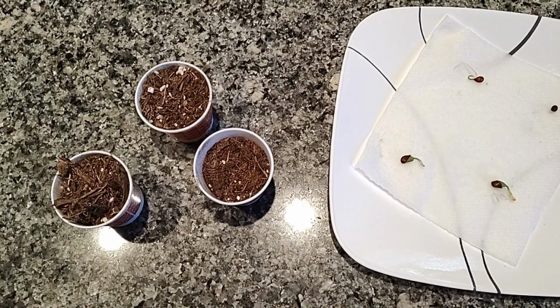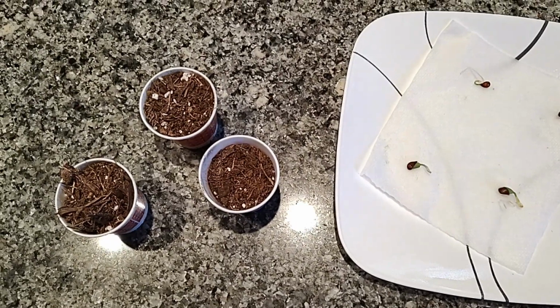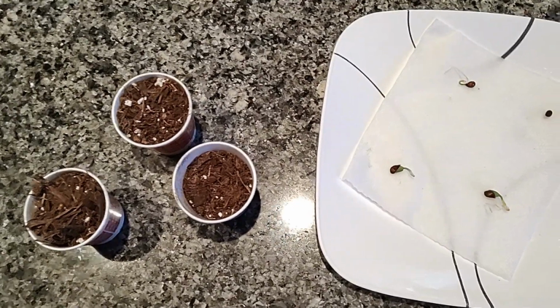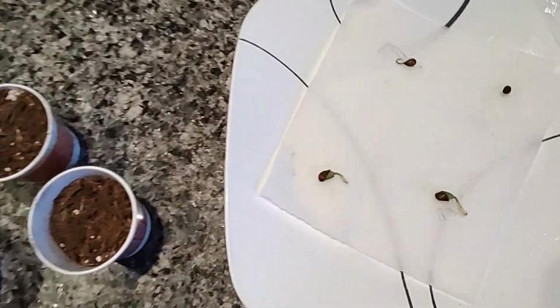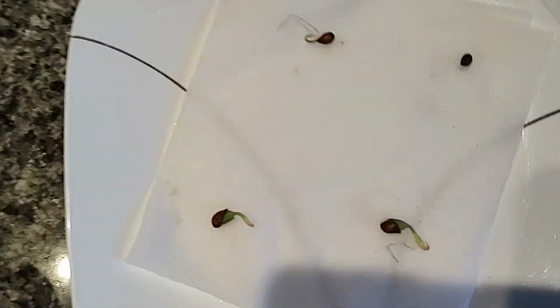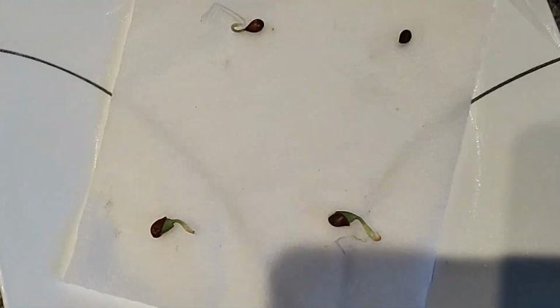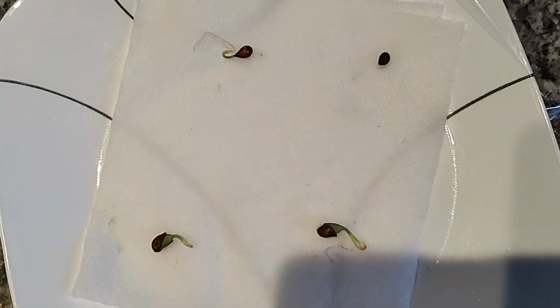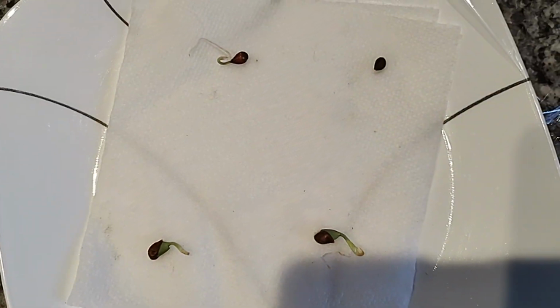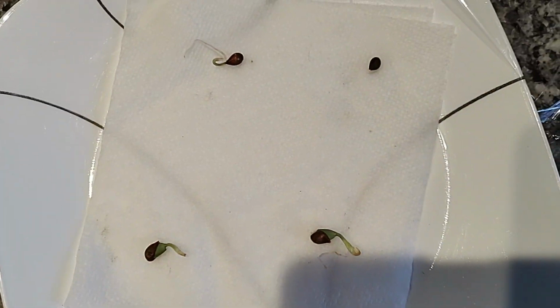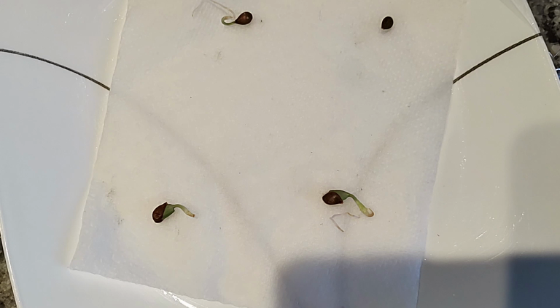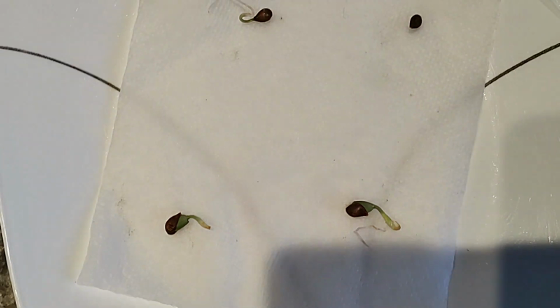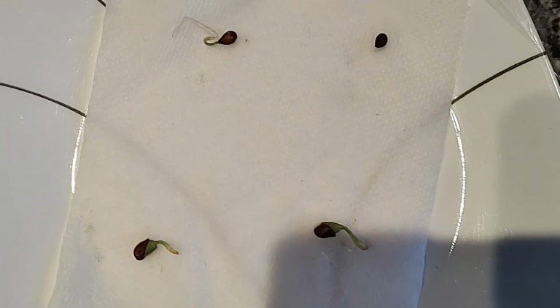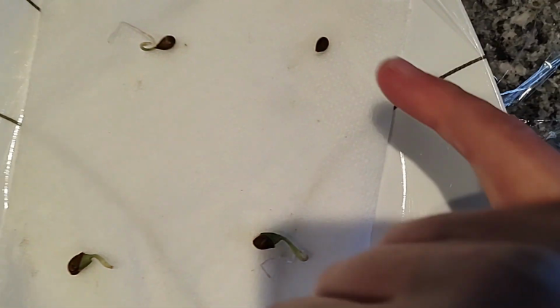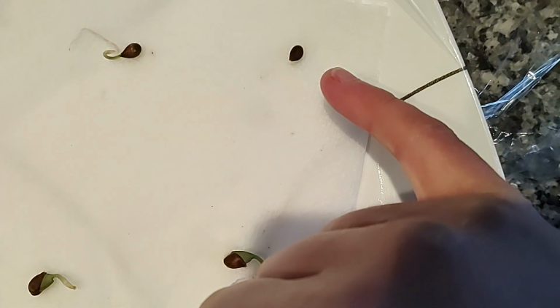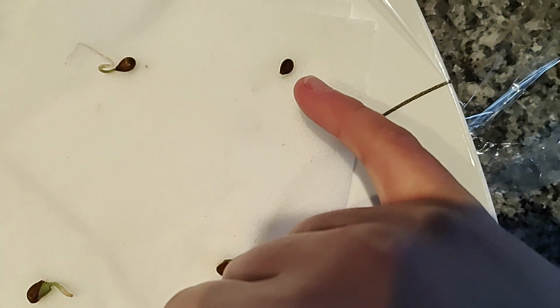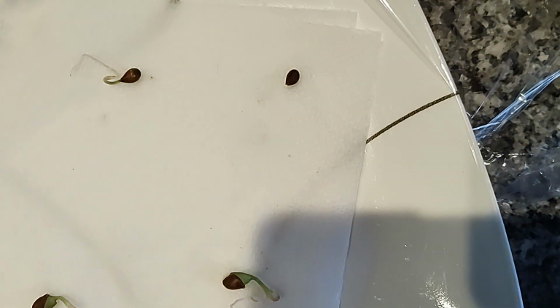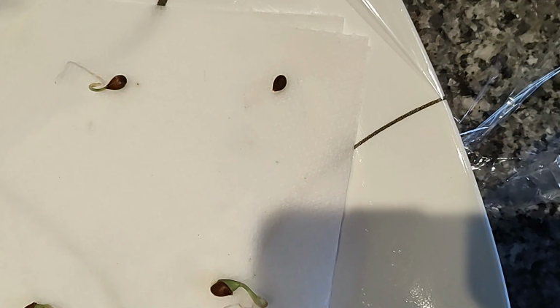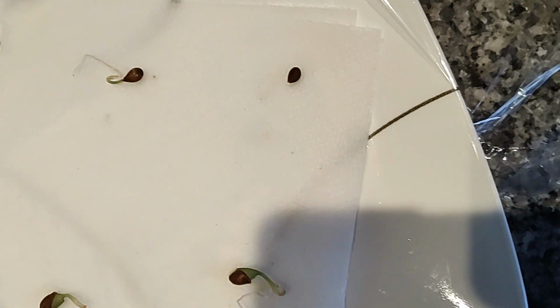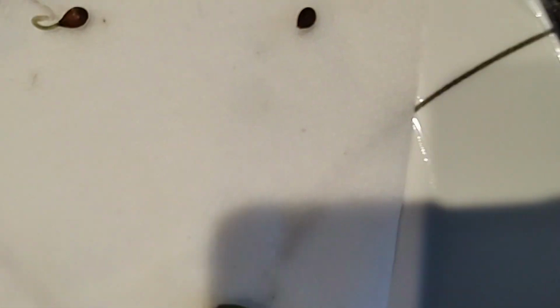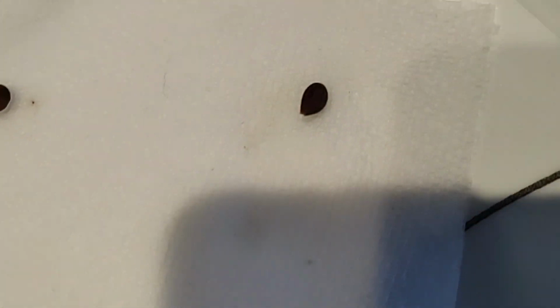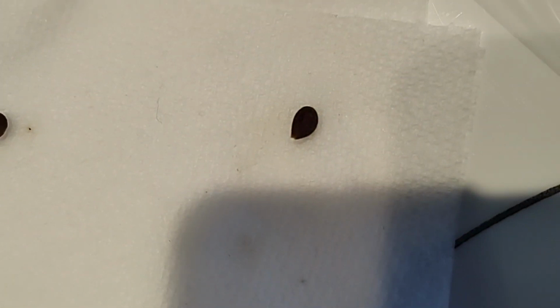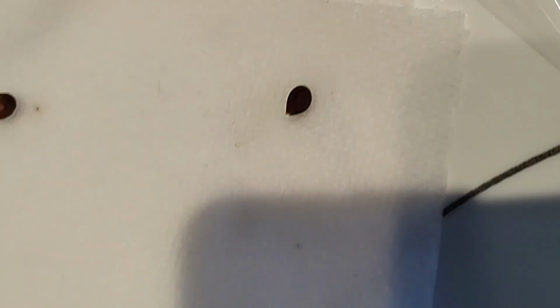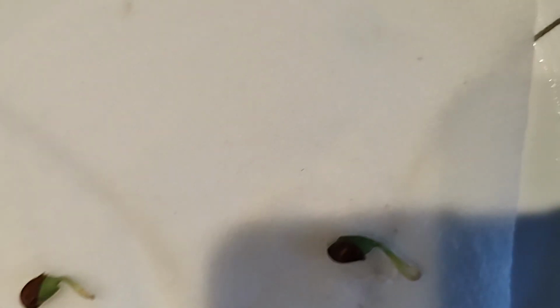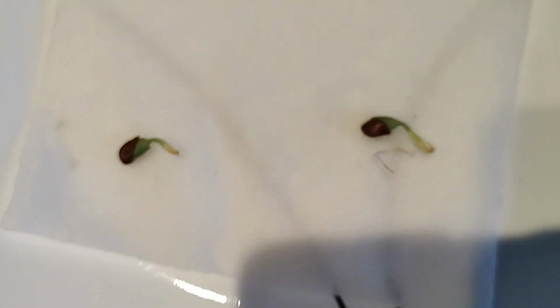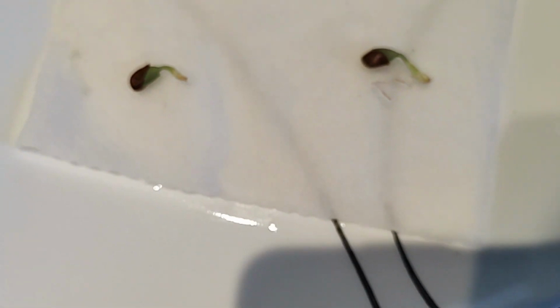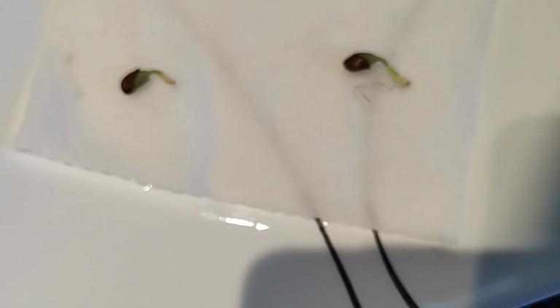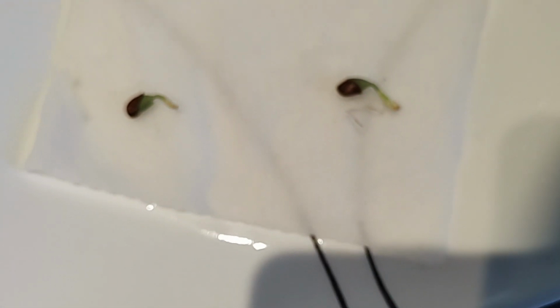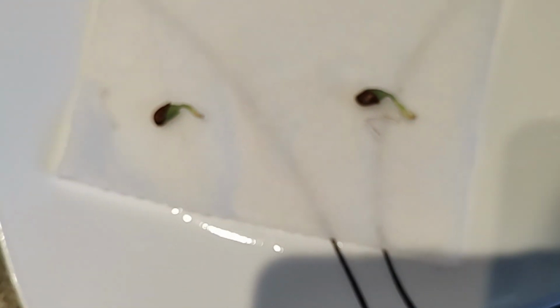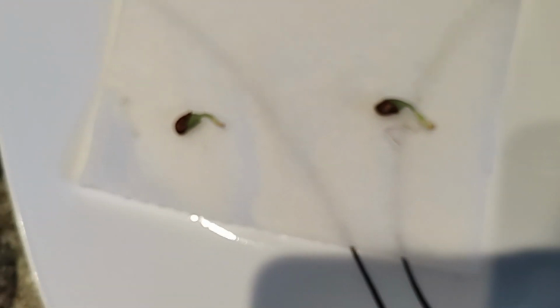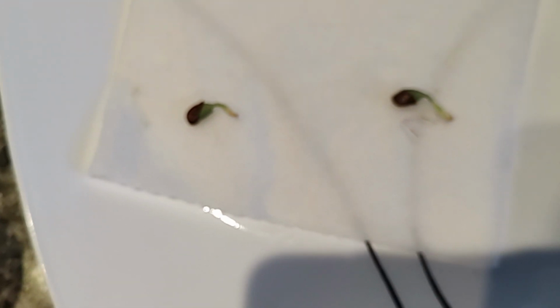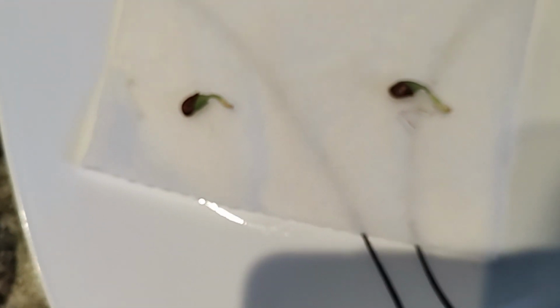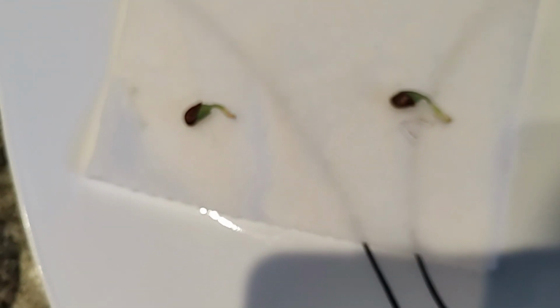Update on the apples — as you can see they are growing quite nicely, with the exception of that one. Not really sure if it's just too early or if it's not going to sprout. That's something we'll learn about as we move on here.